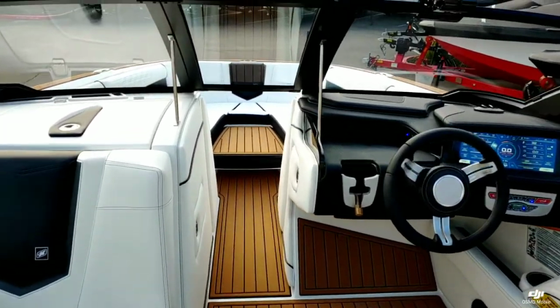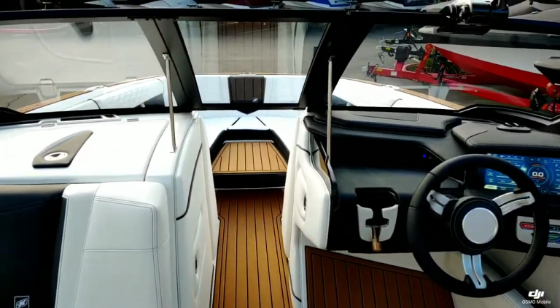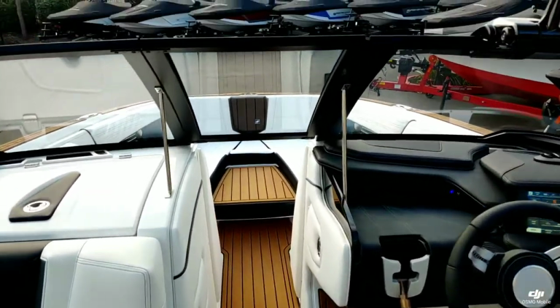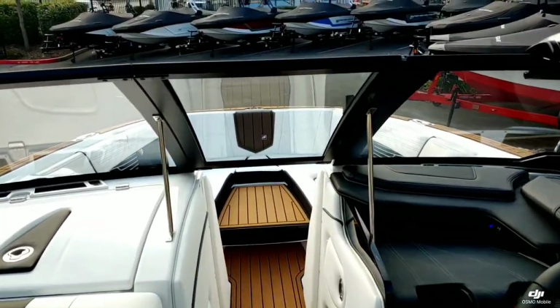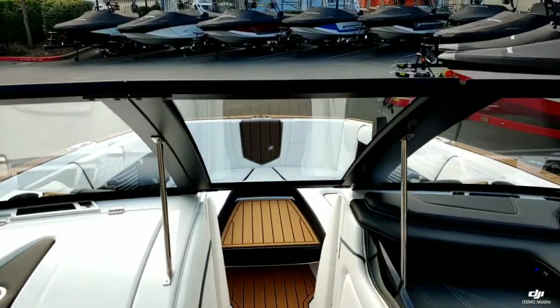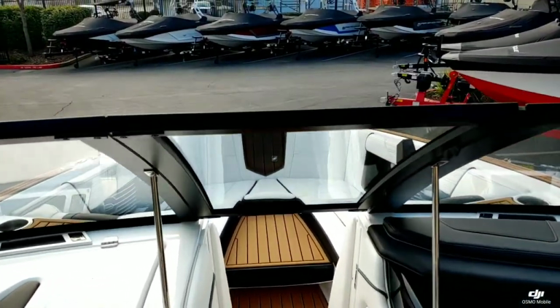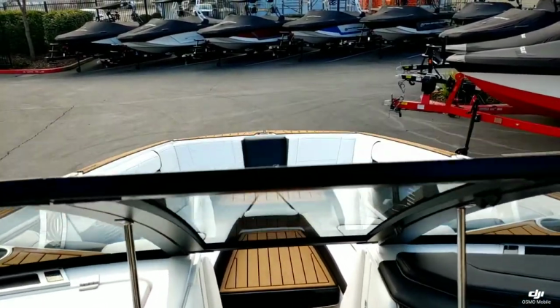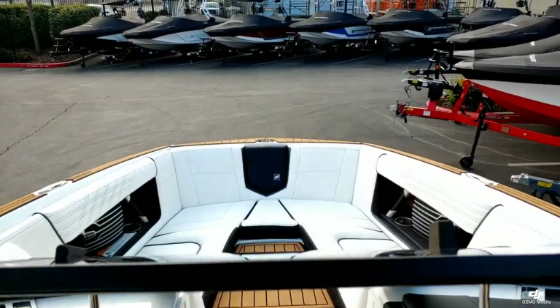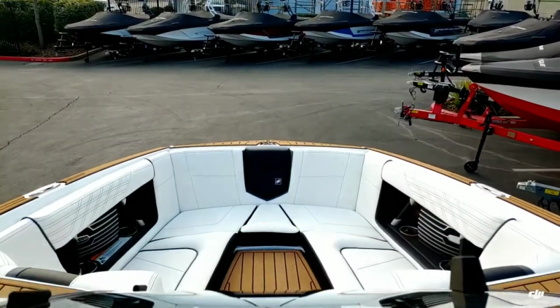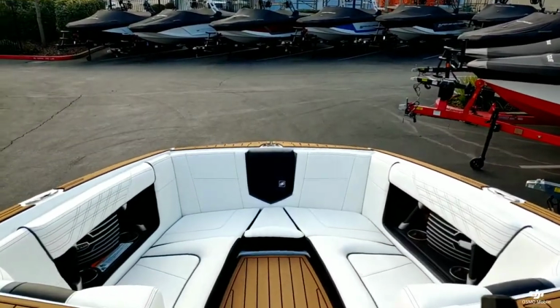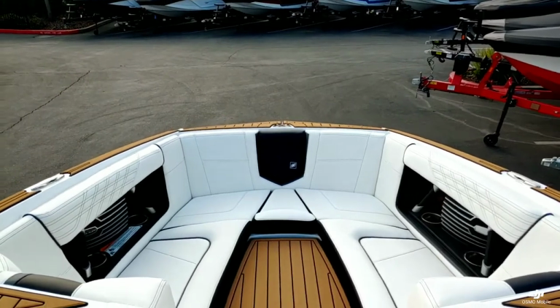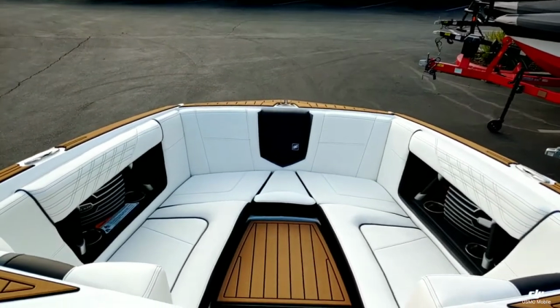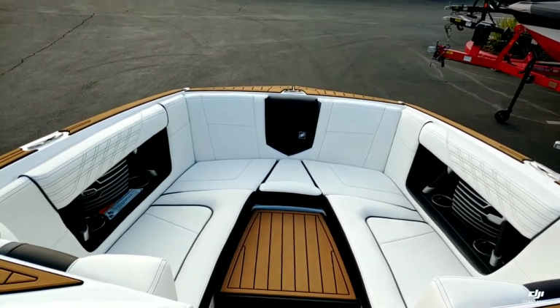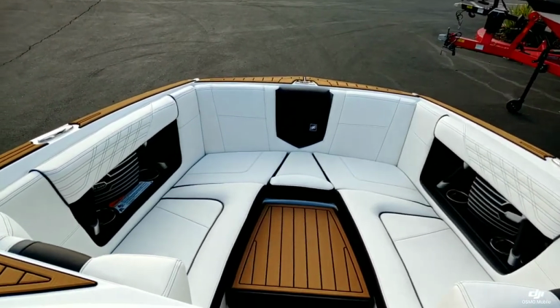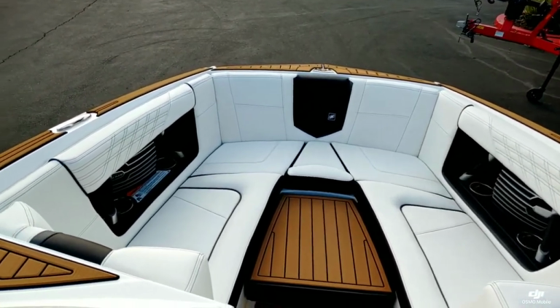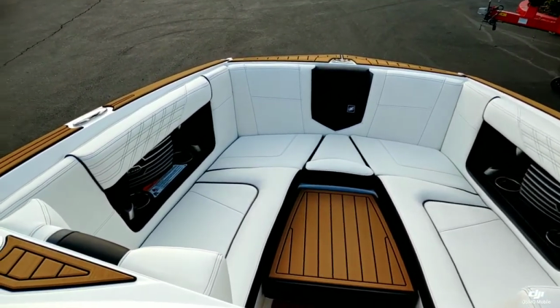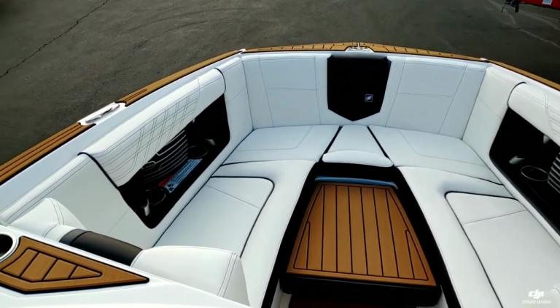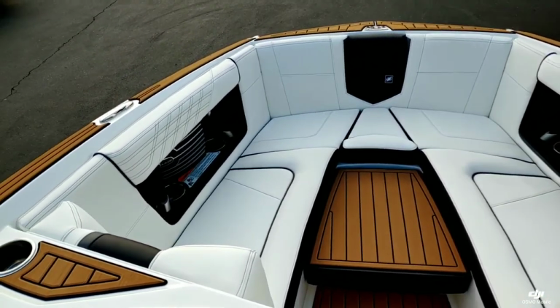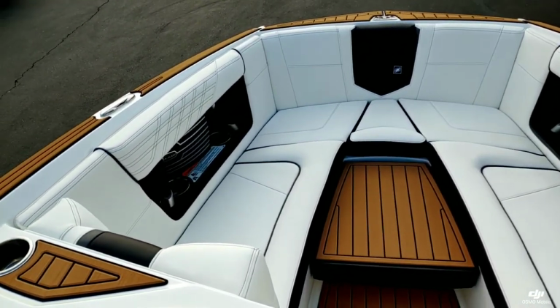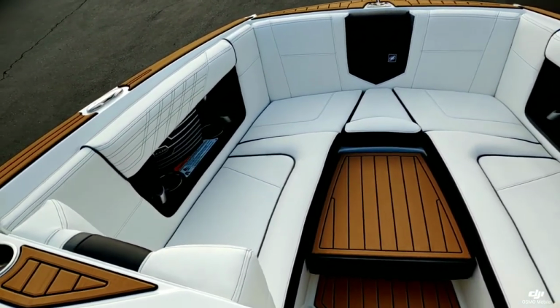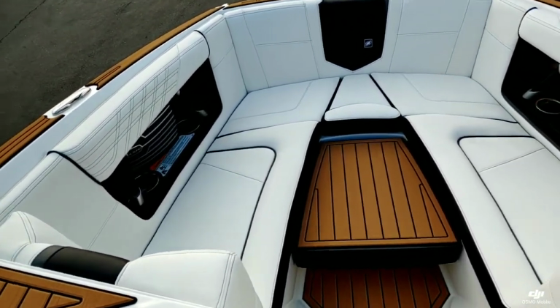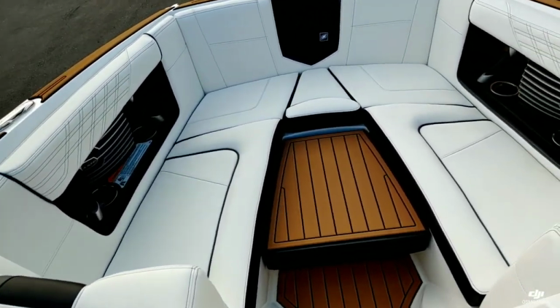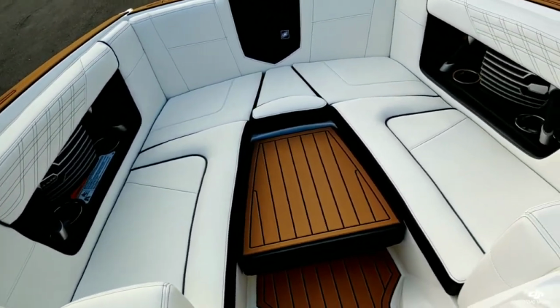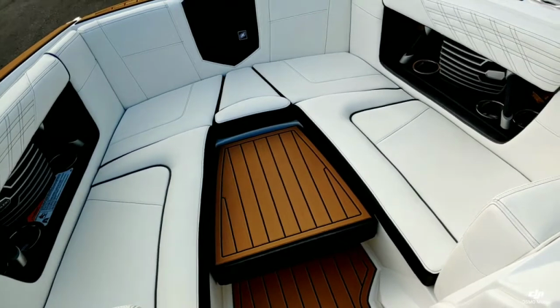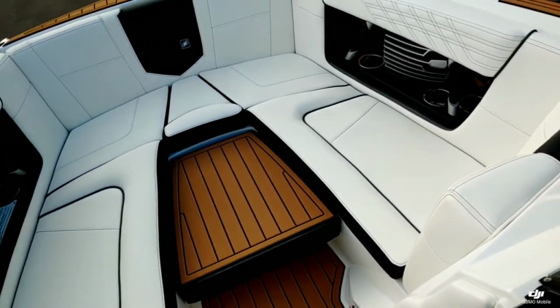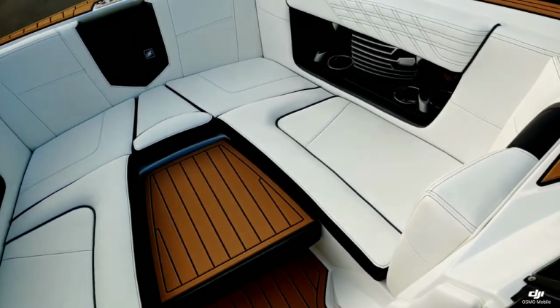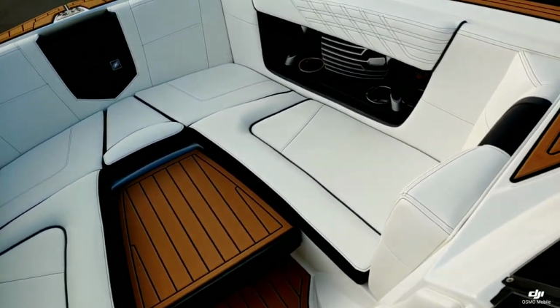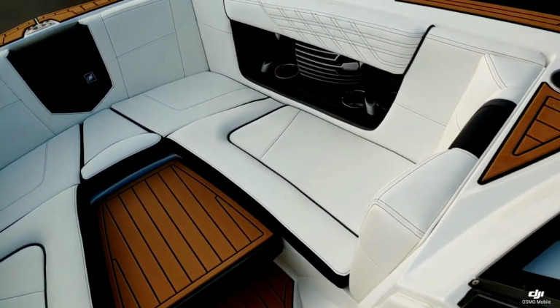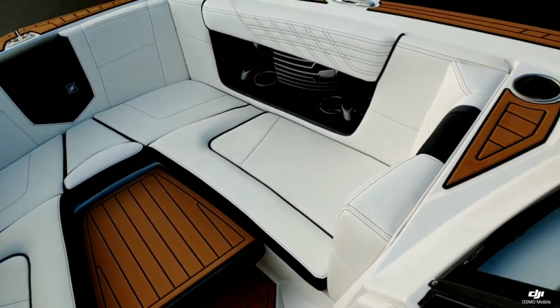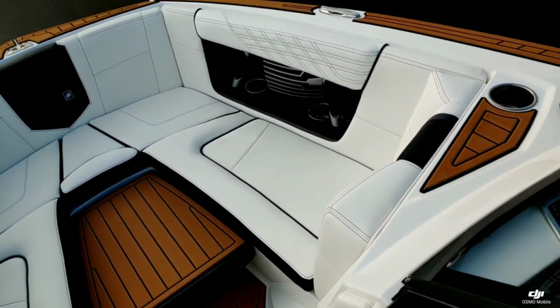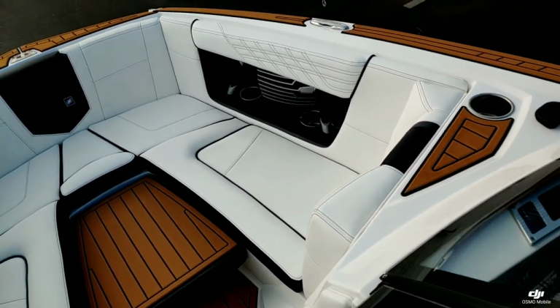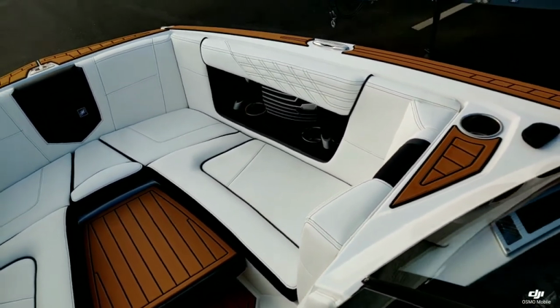Taking our way up to the bow, you got that really nice wide open bow. We did option it with the bow filler cushion, which is flipped over, so you got that really nice C-deck on the underside.